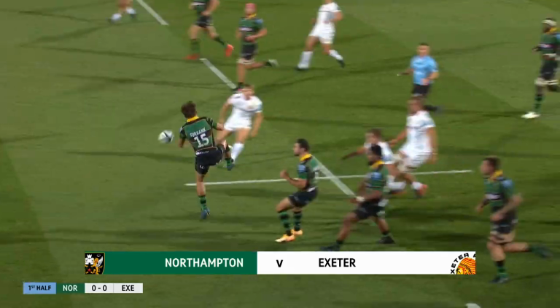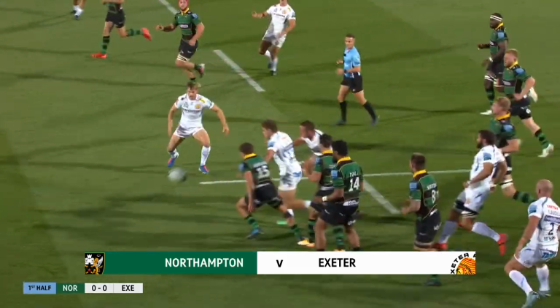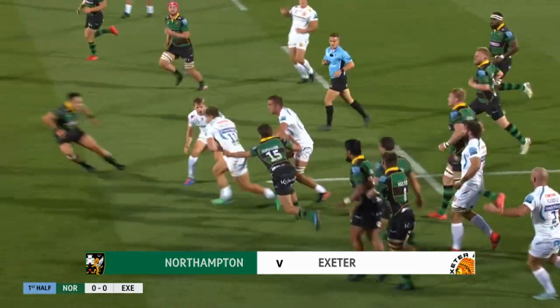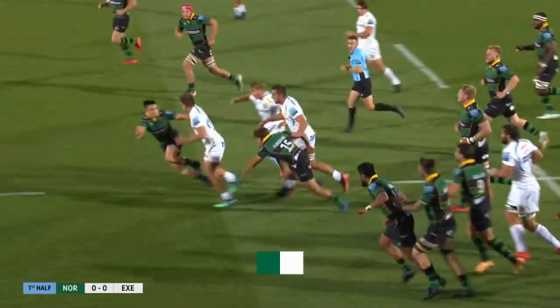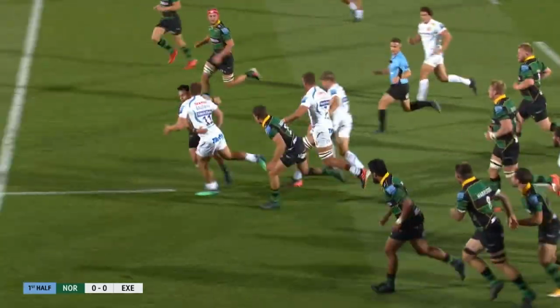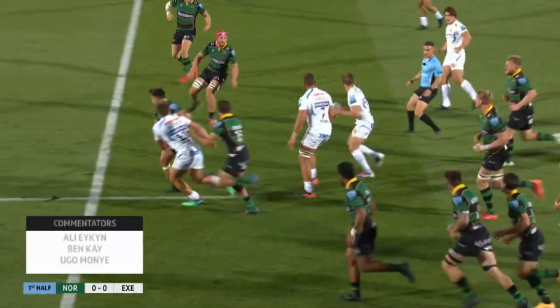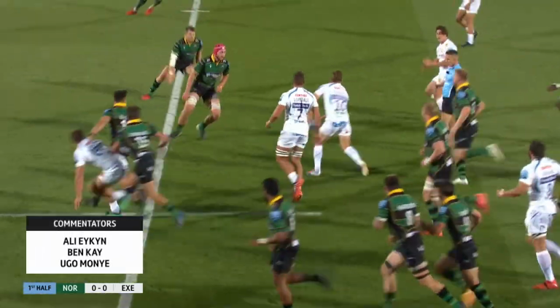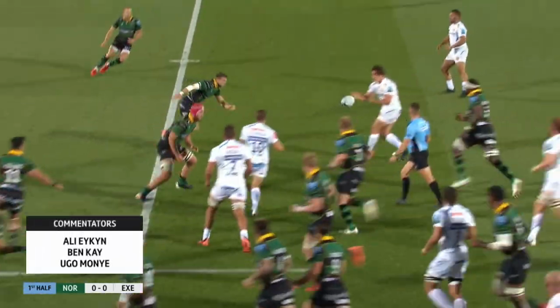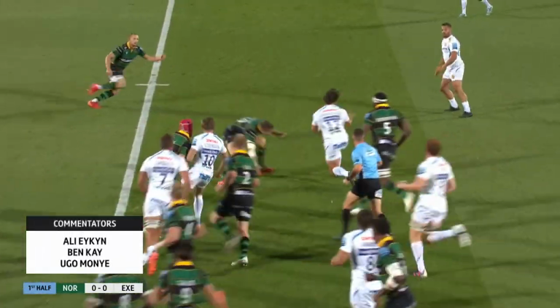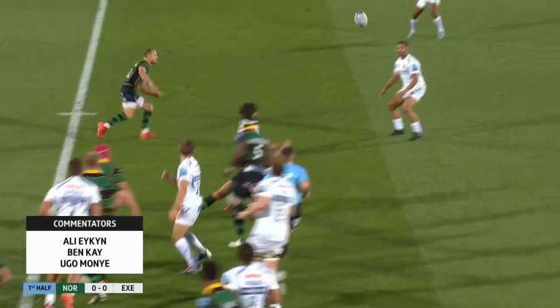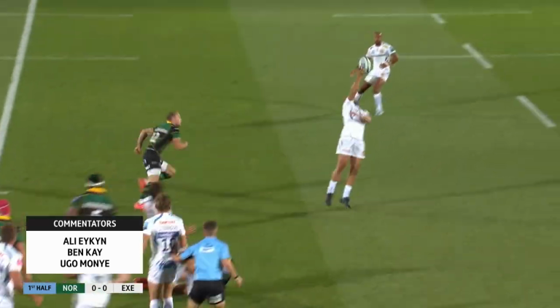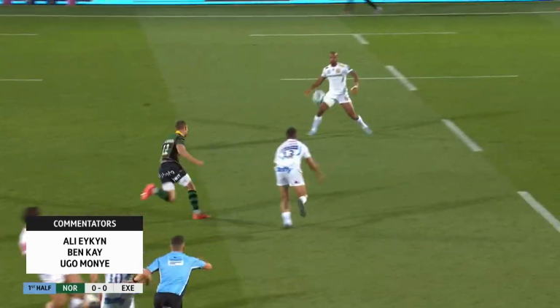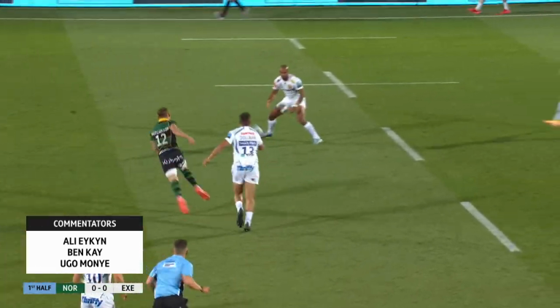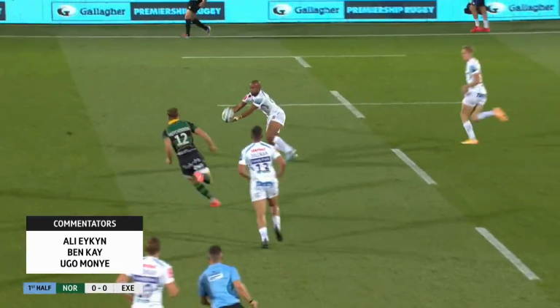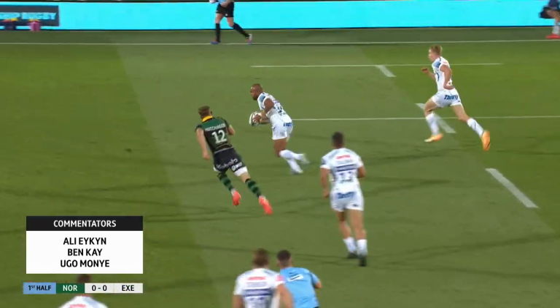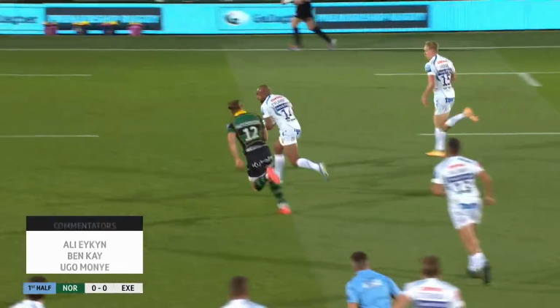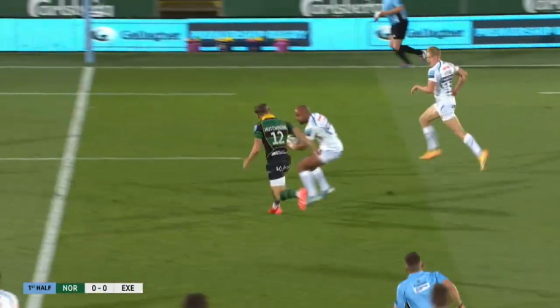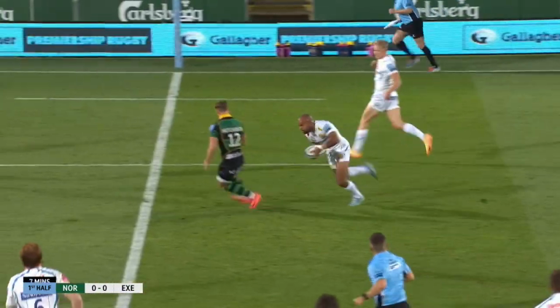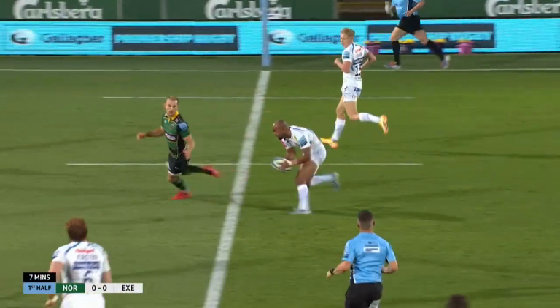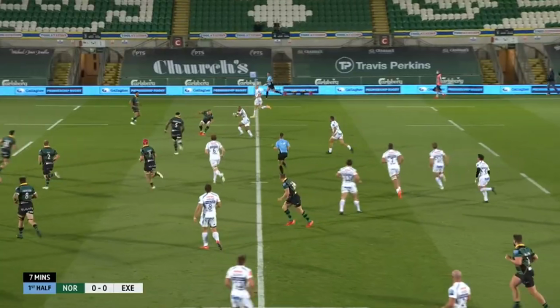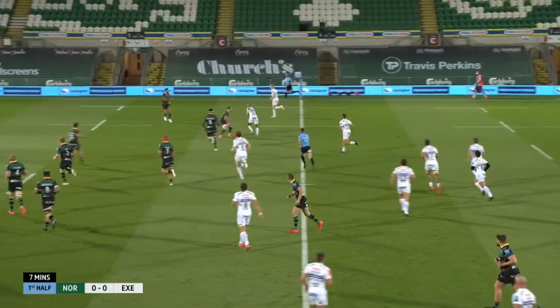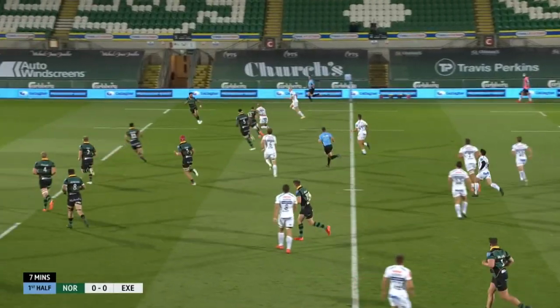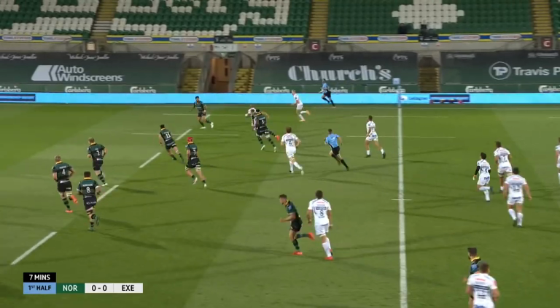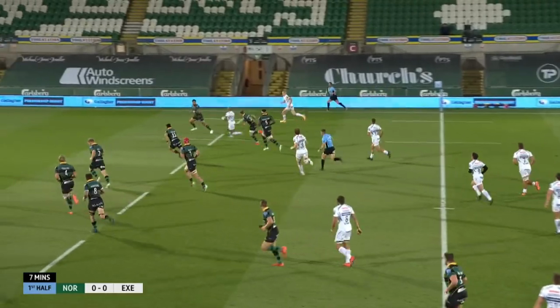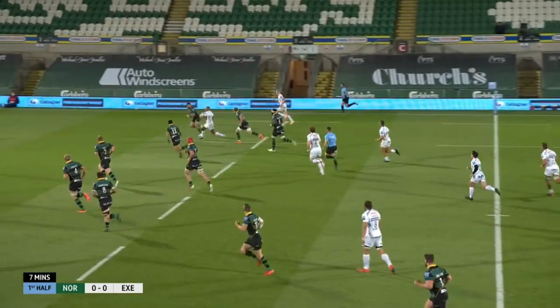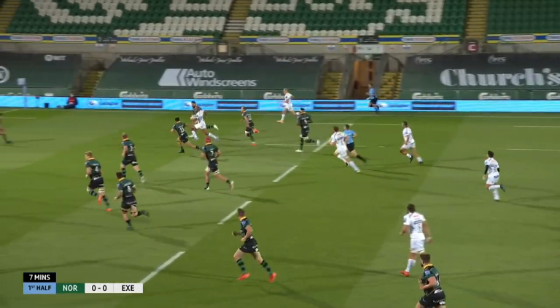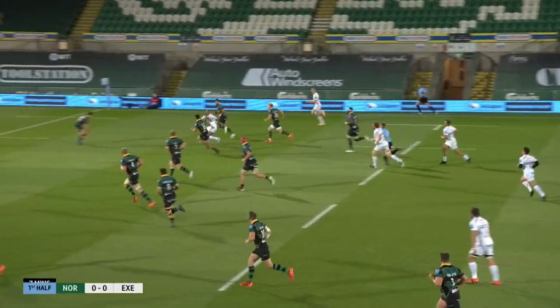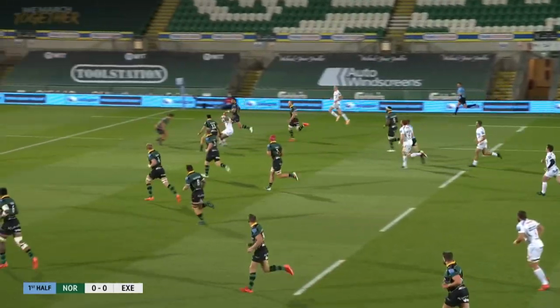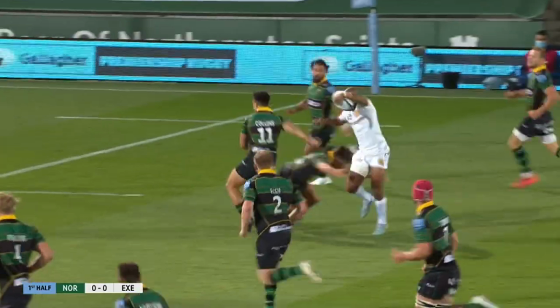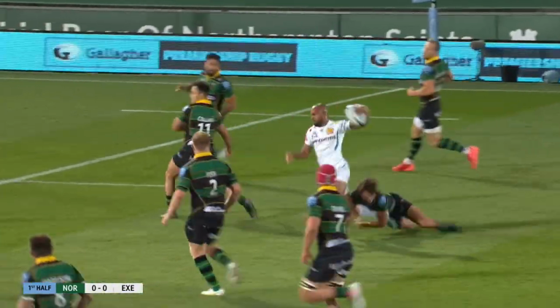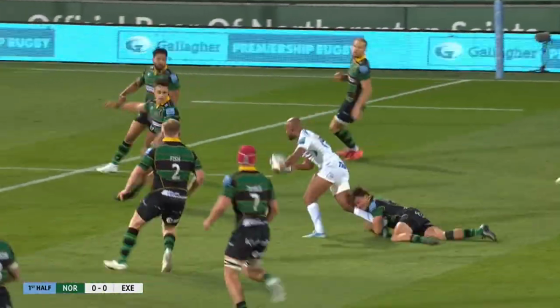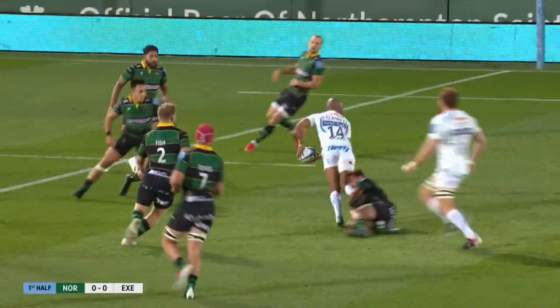Furbank, not safe, picked up by Baldwin. Steenson has it and now there's trouble for Northampton, tipped on by Dolman to O'Flaherty, inside and outside of Hutchinson — oh, that's magnificent from O'Flaherty.